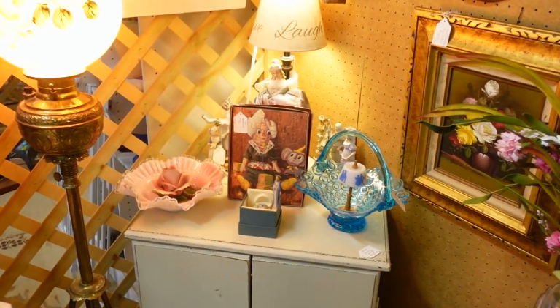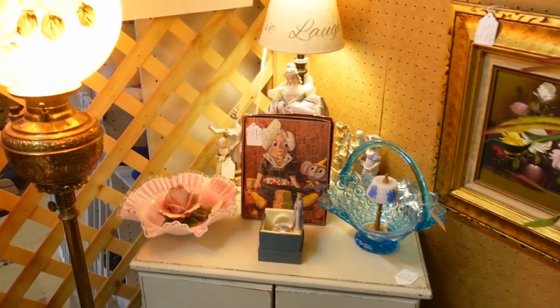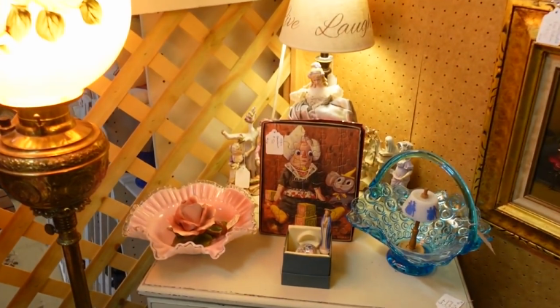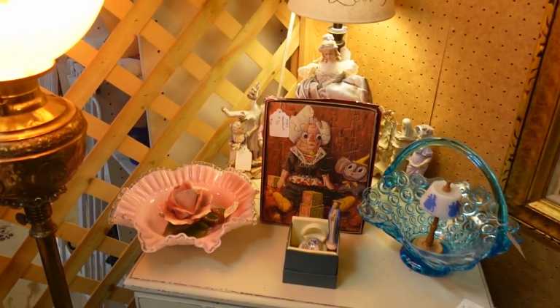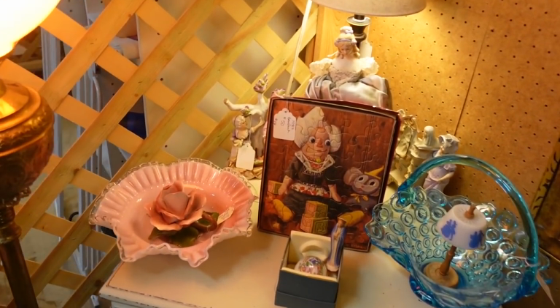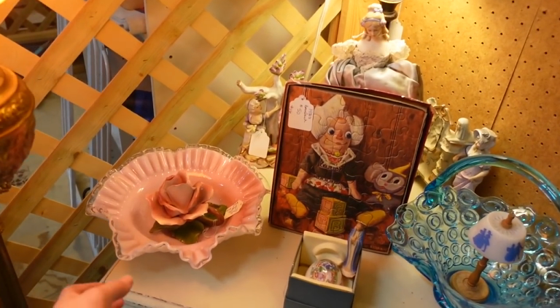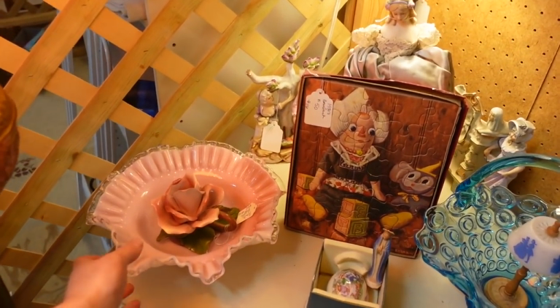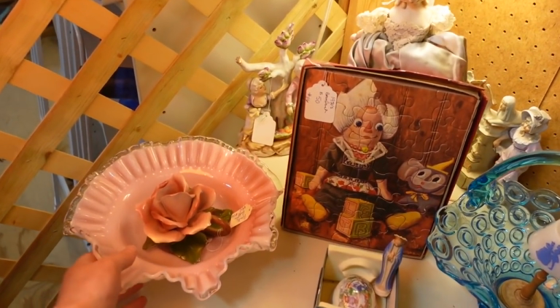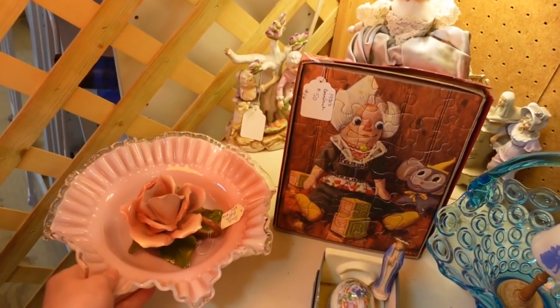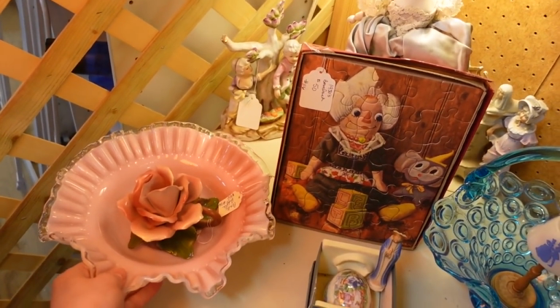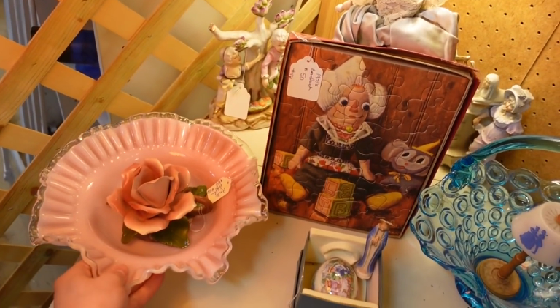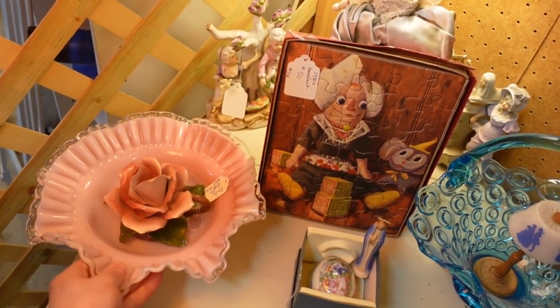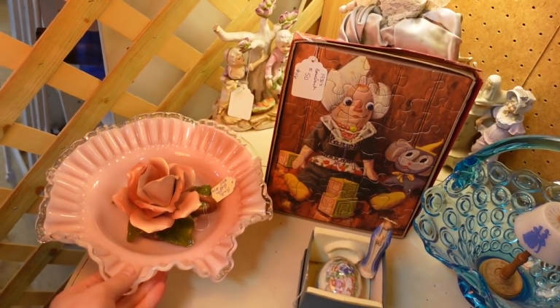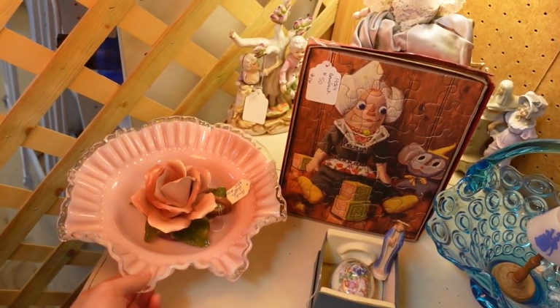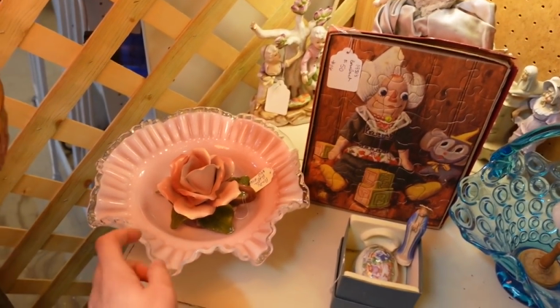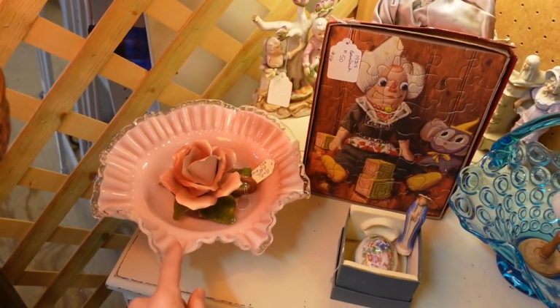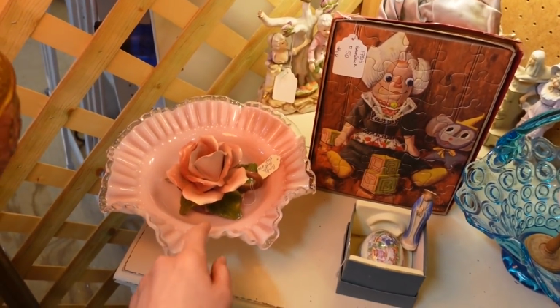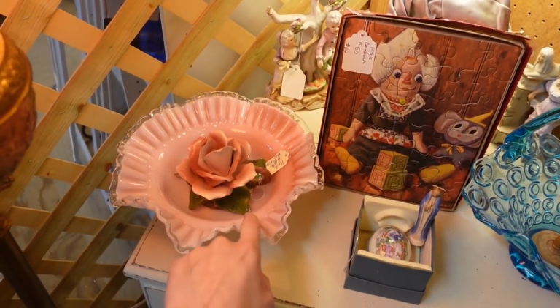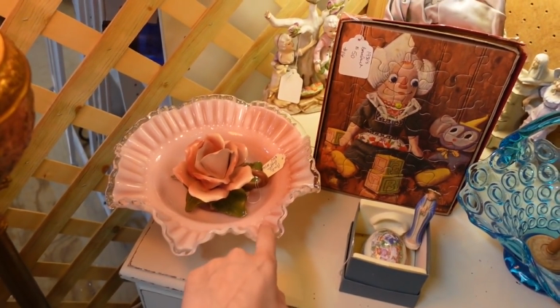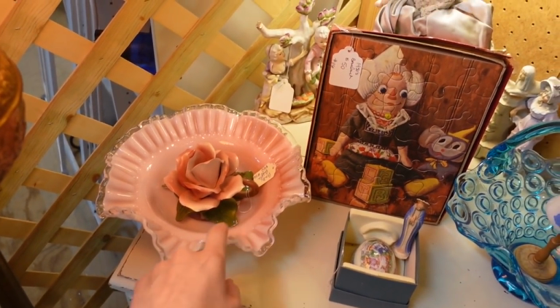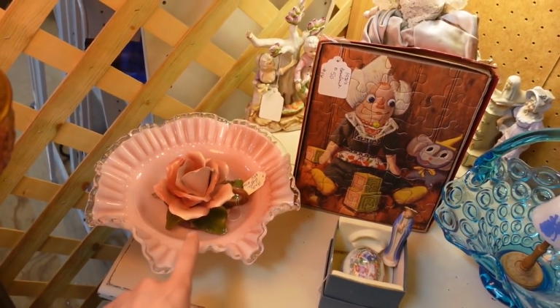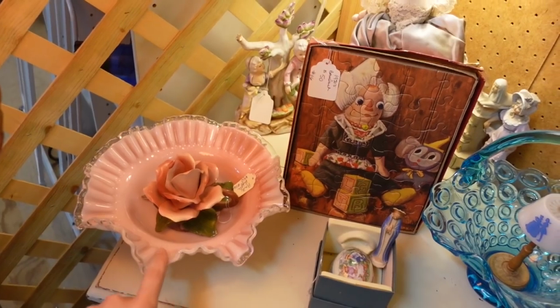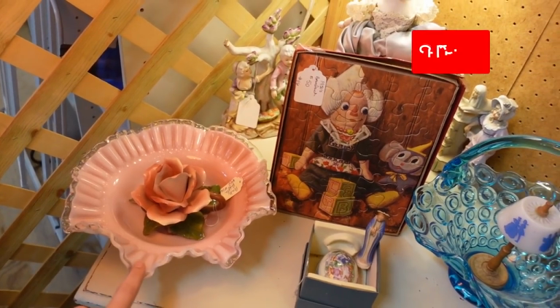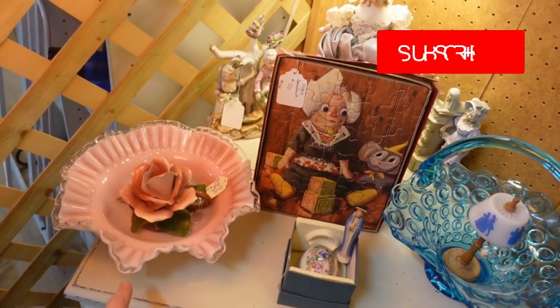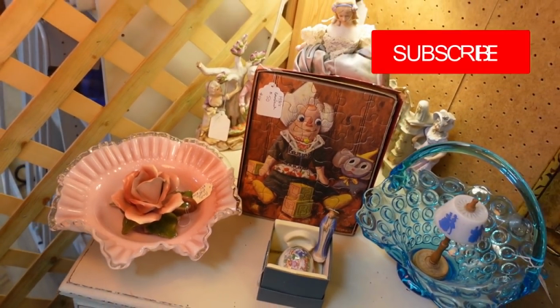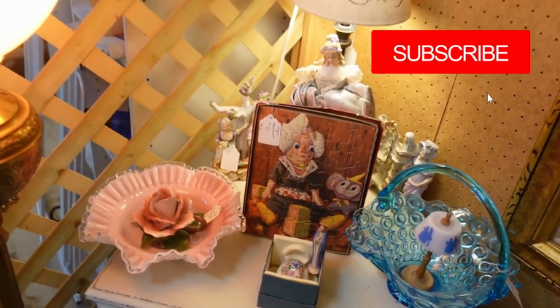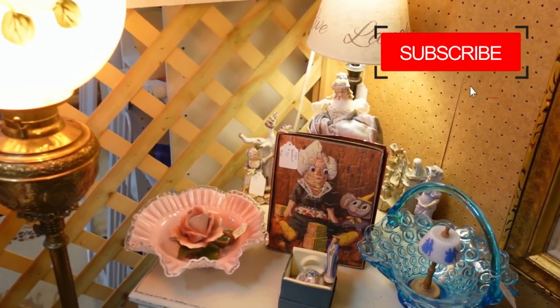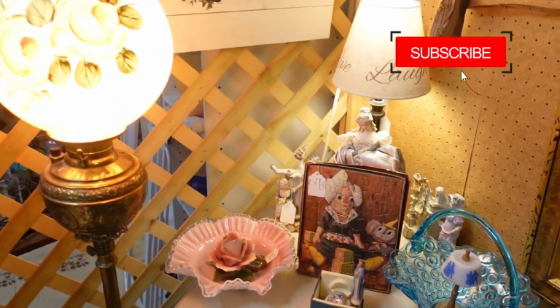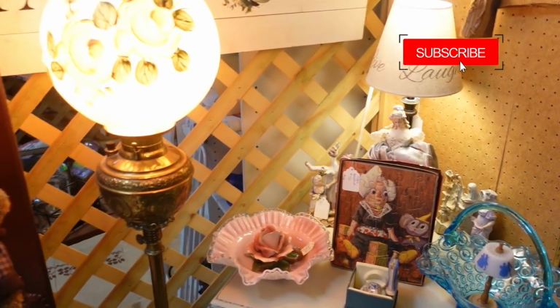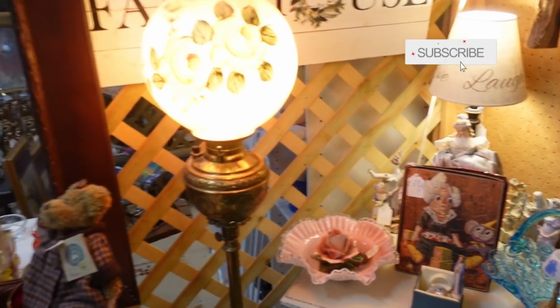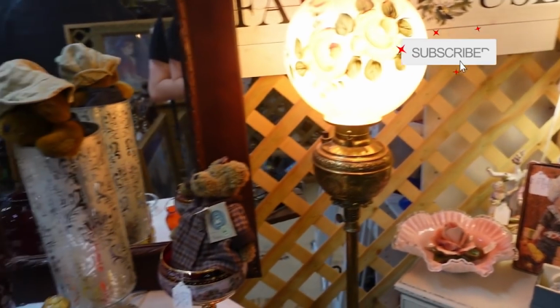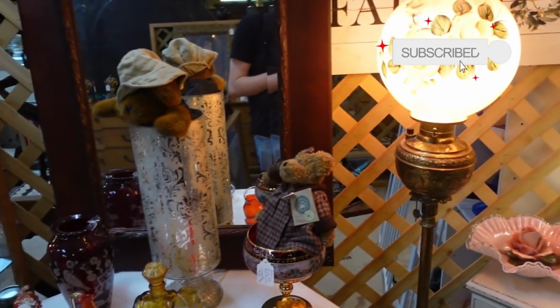This pink — it is adorable. It's $46 with the nice crimped edge. I like that too.